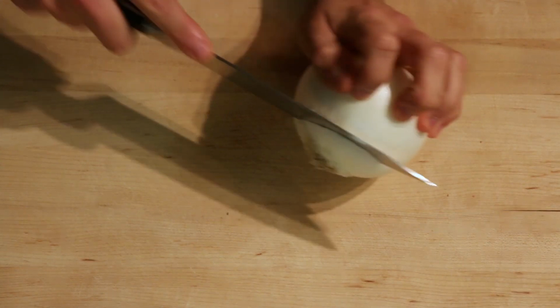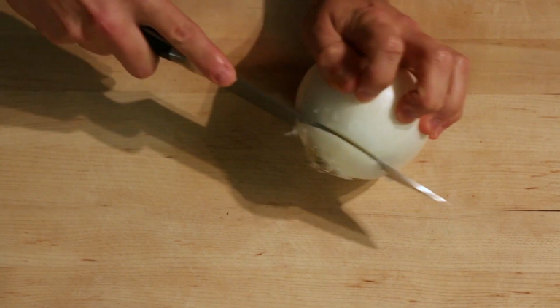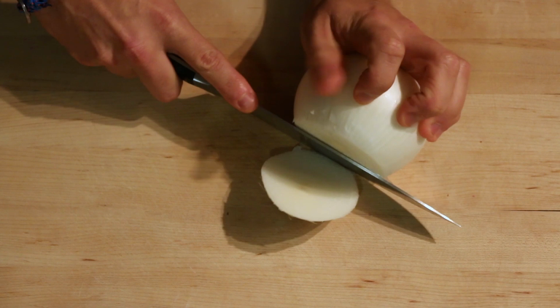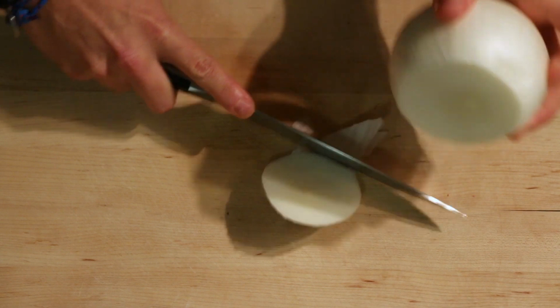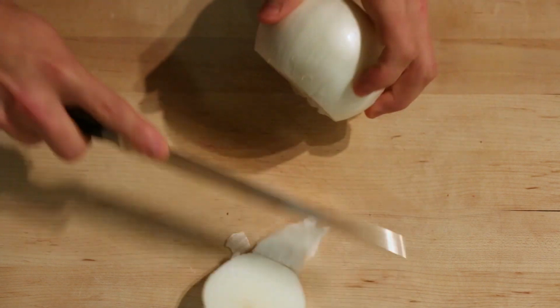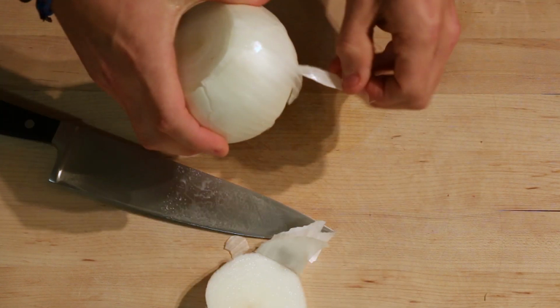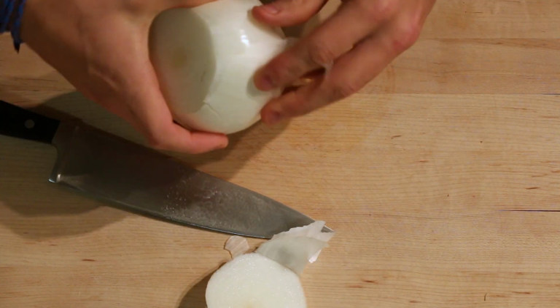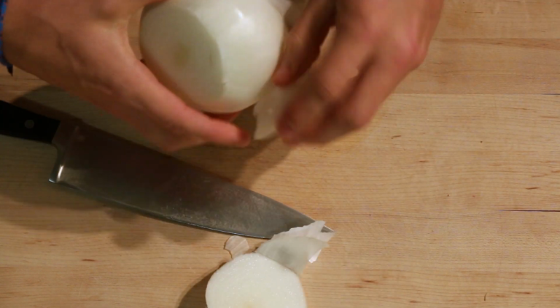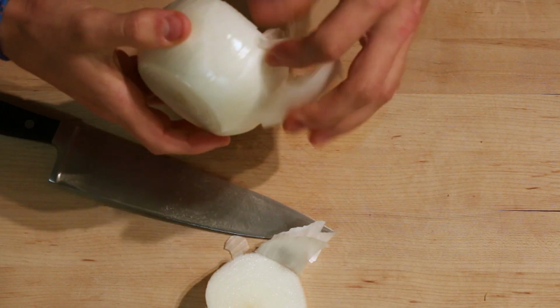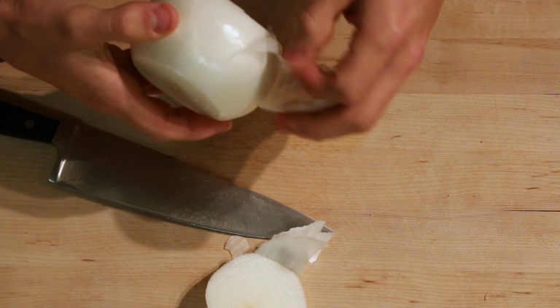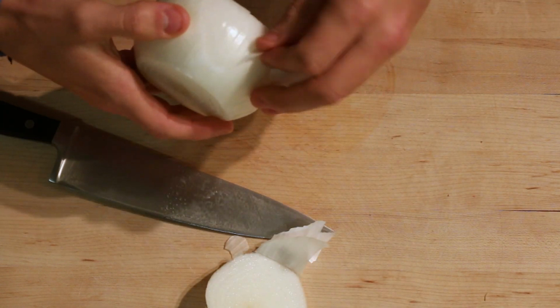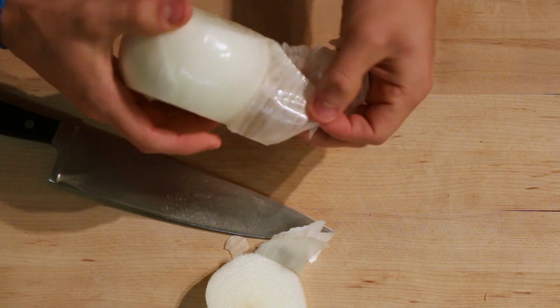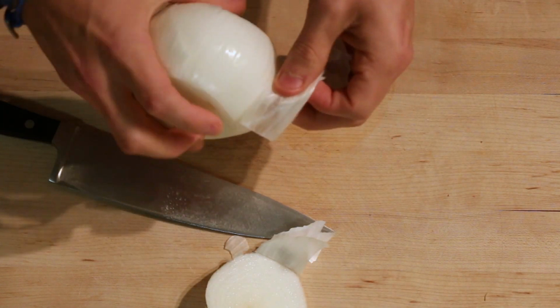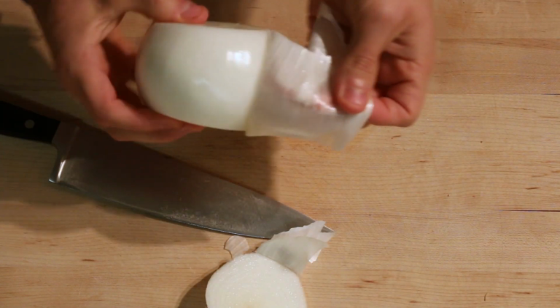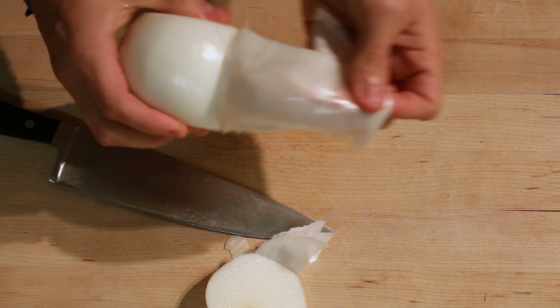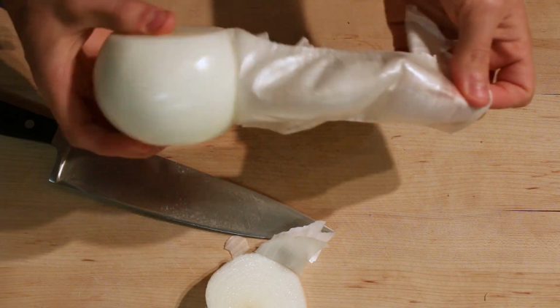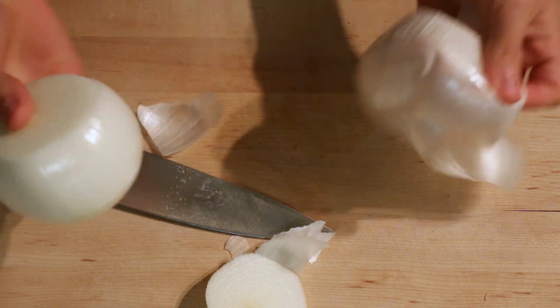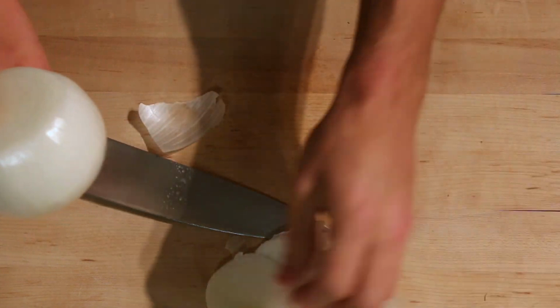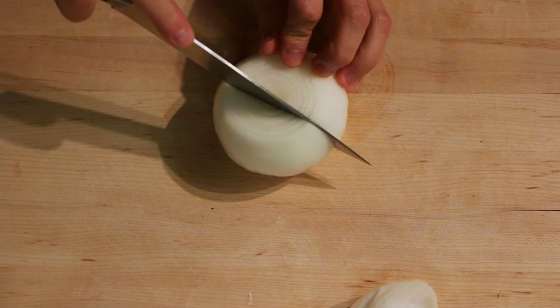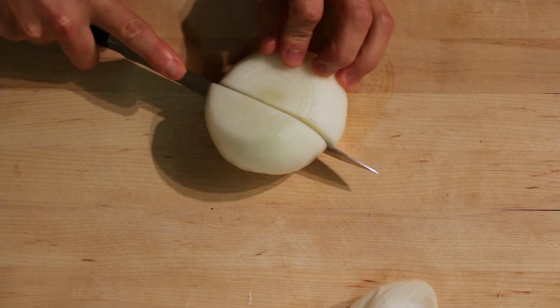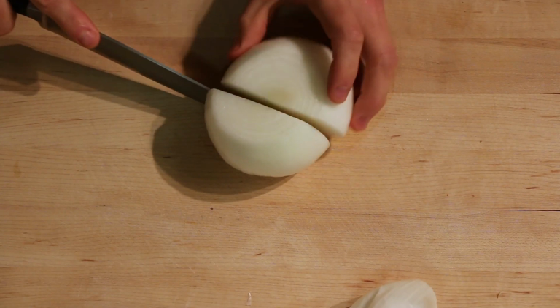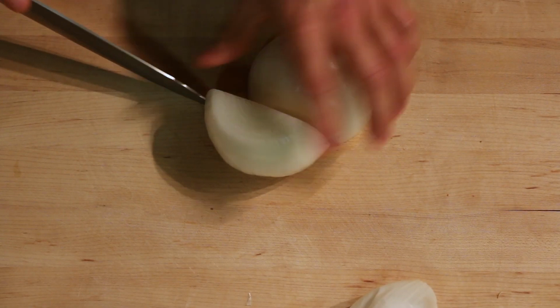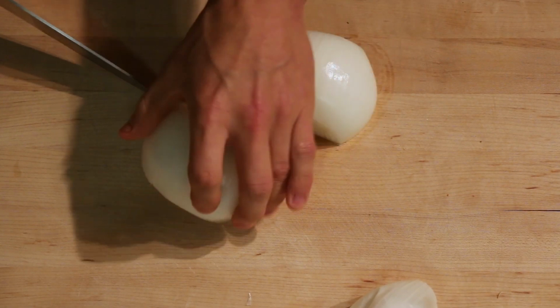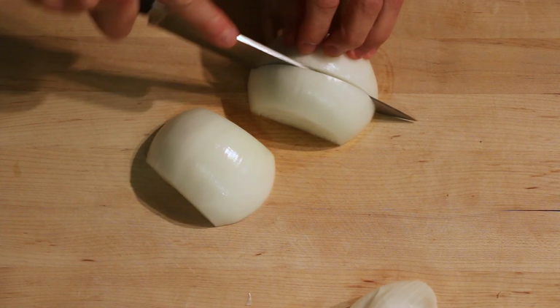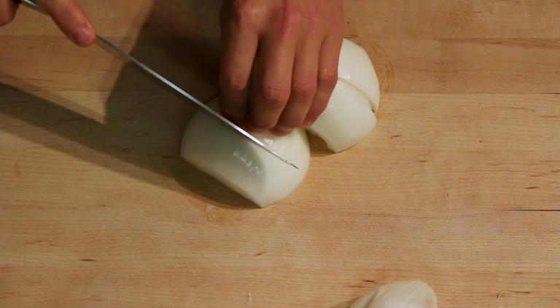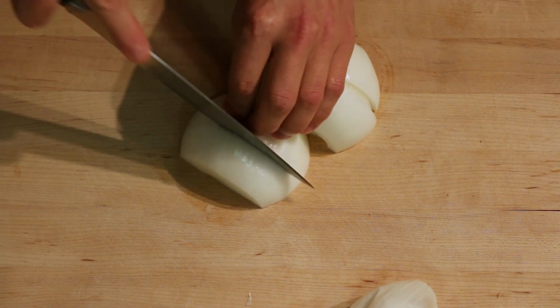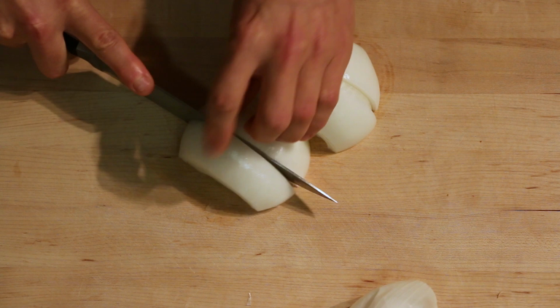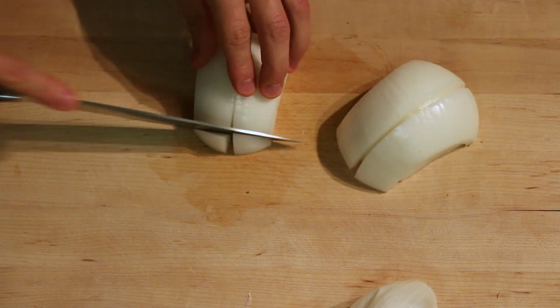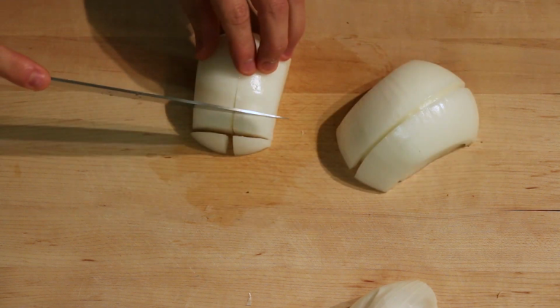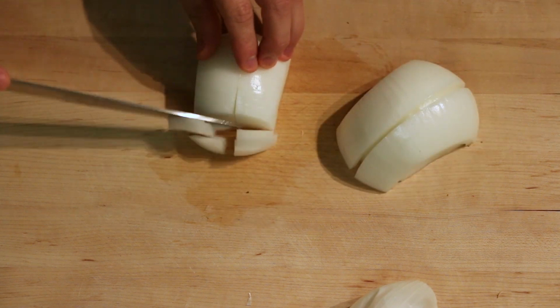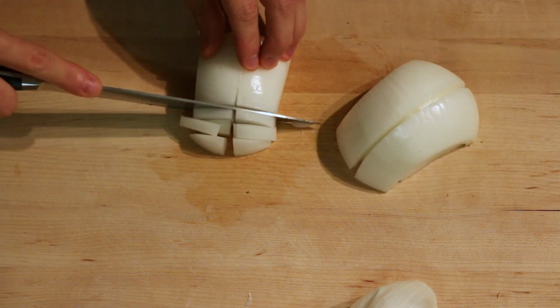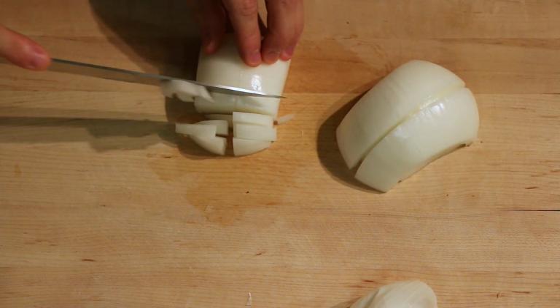I'm going to grab my onion, cut the ends off, and peel the outer peel off of it, then cut it in half and just cut it into smaller finely diced pieces.